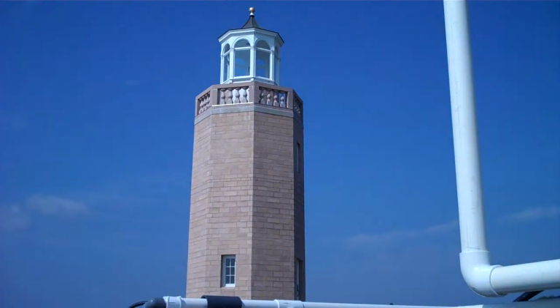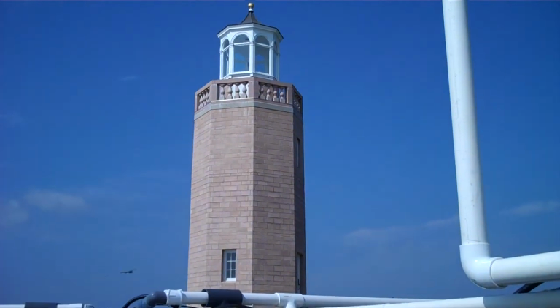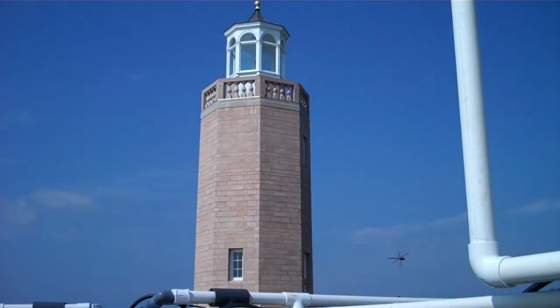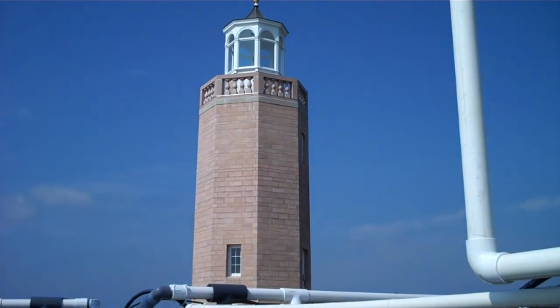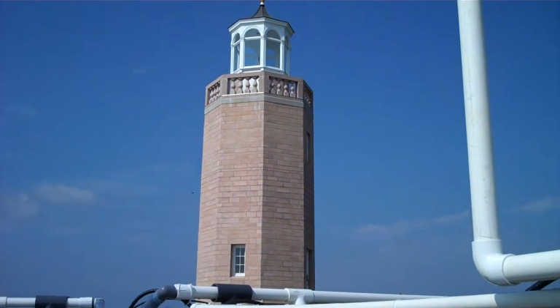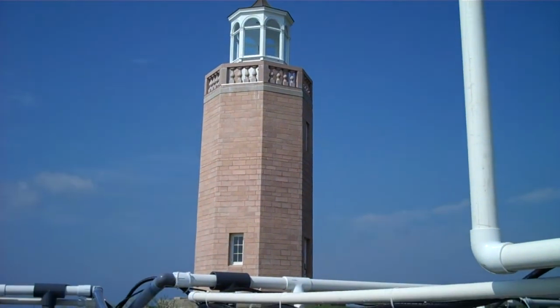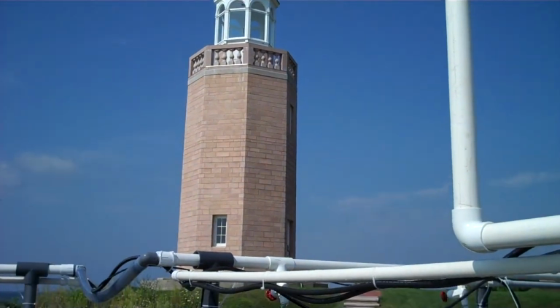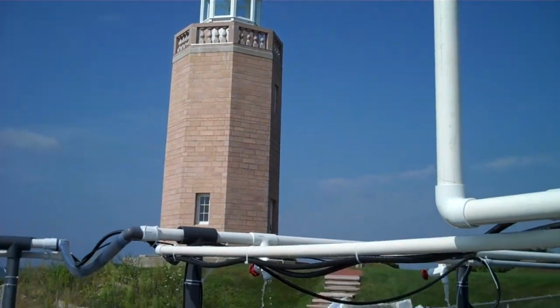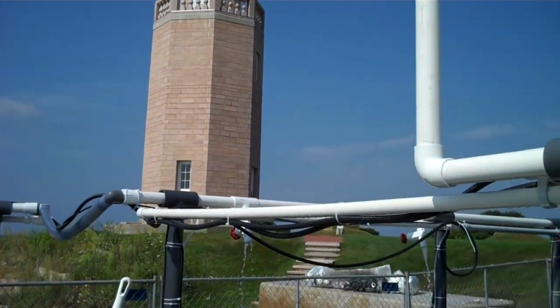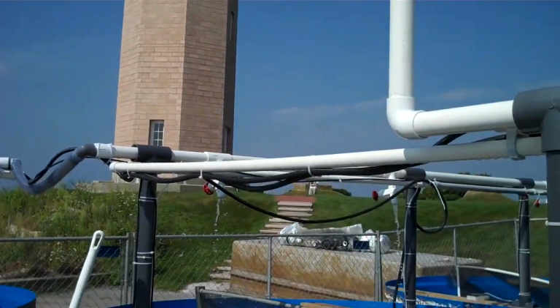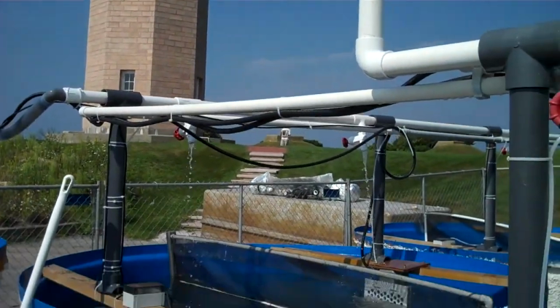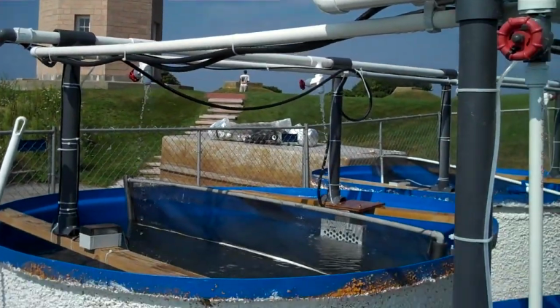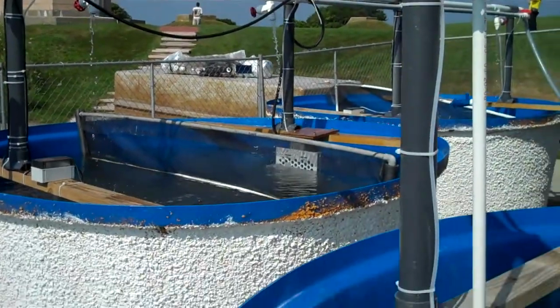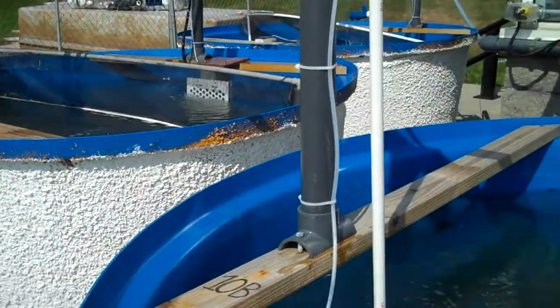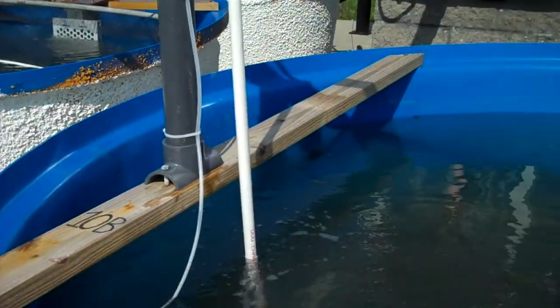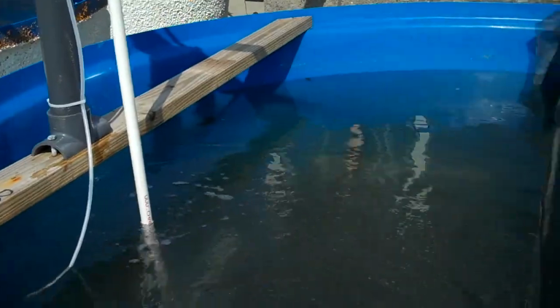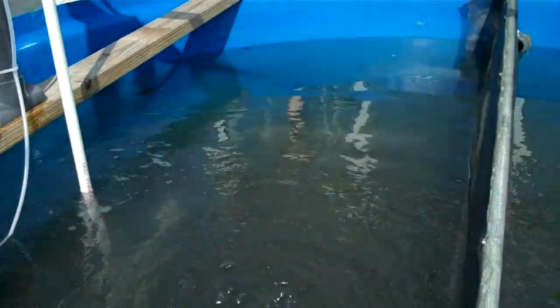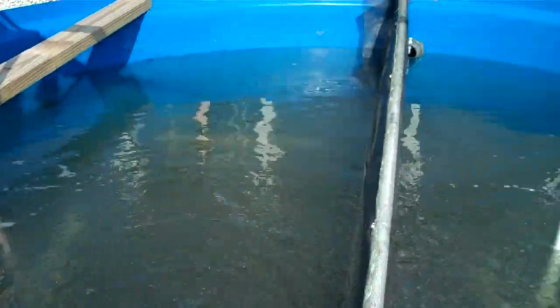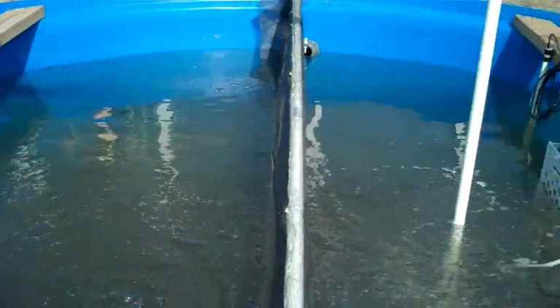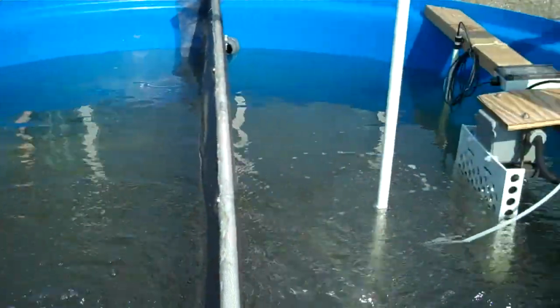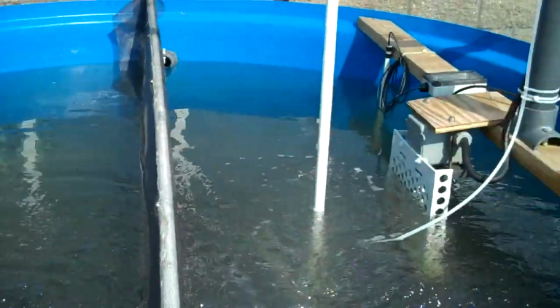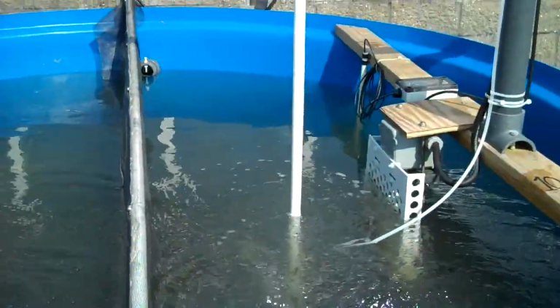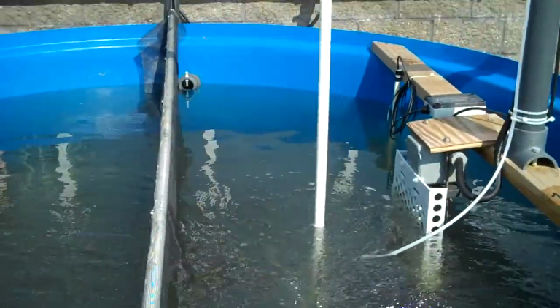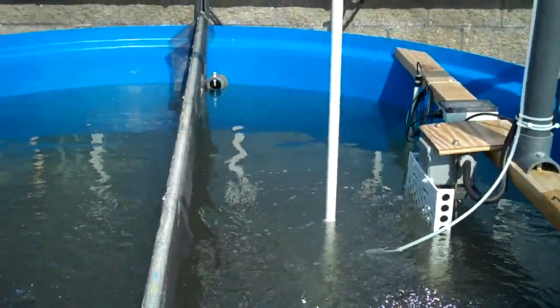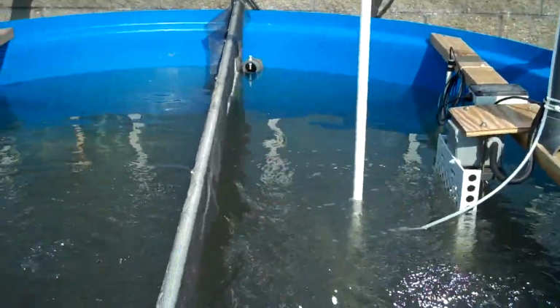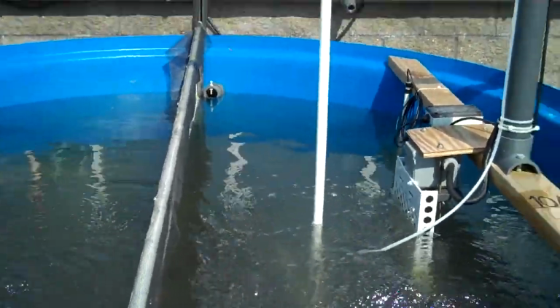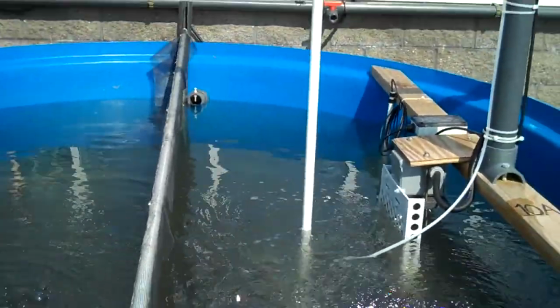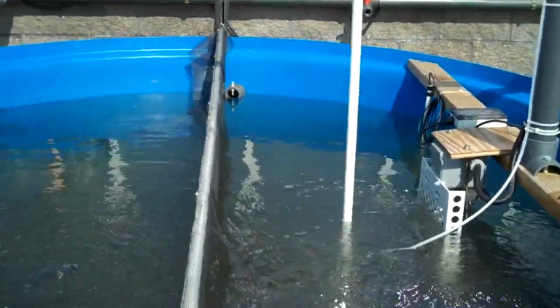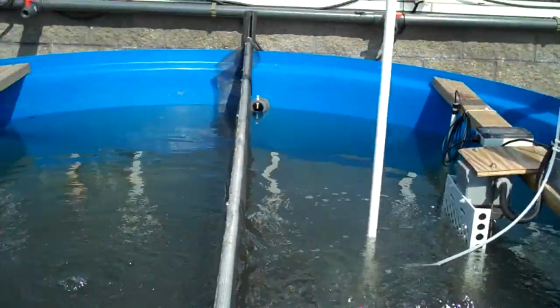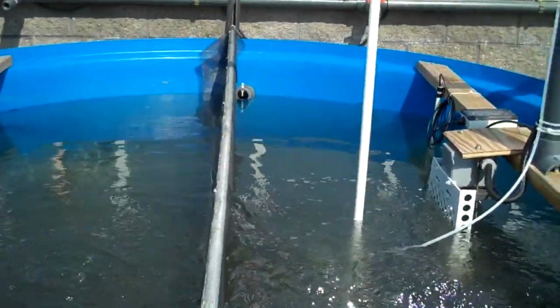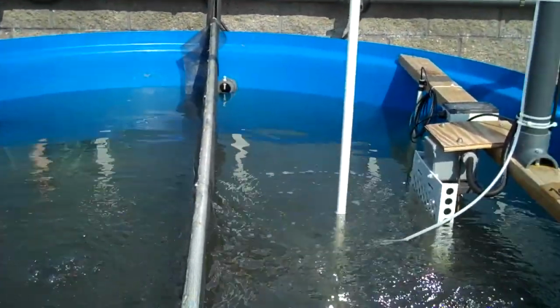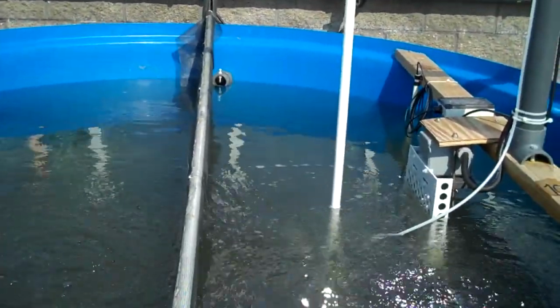Here at Avery Point, we have the mesocosm experiment. I'm going to give you a tour of the anatomy of a mesocosm tank.